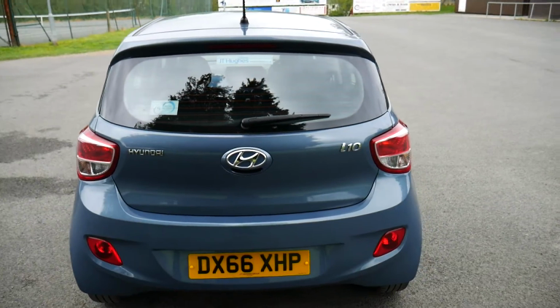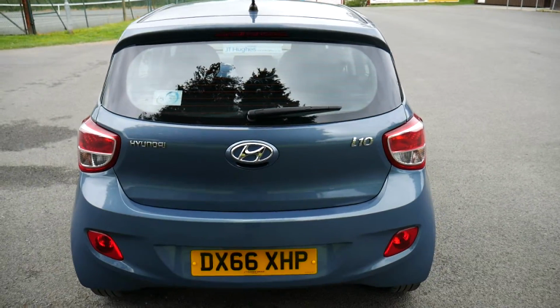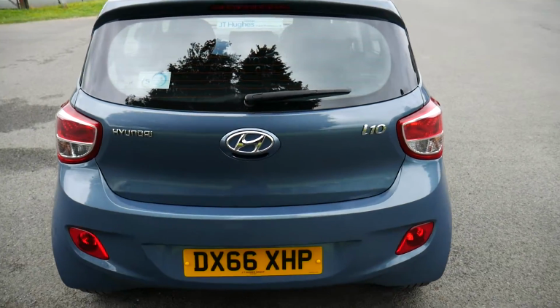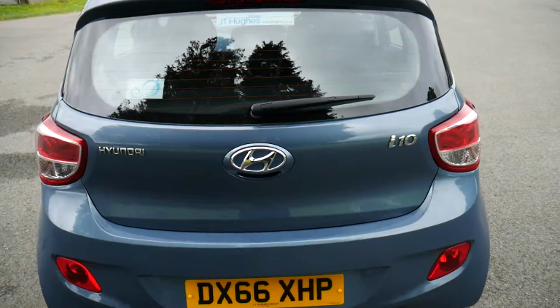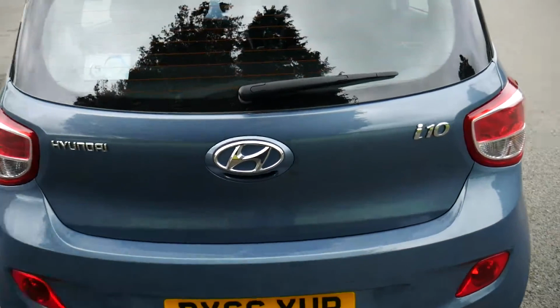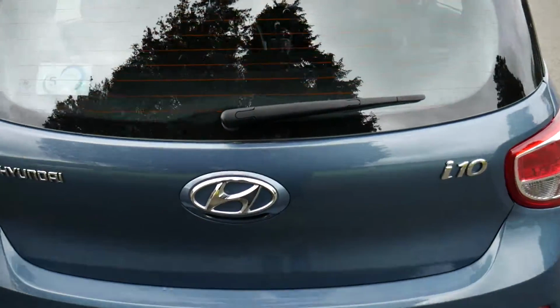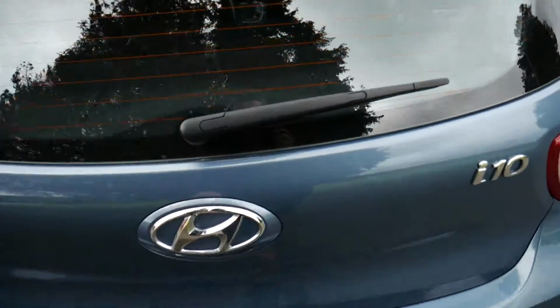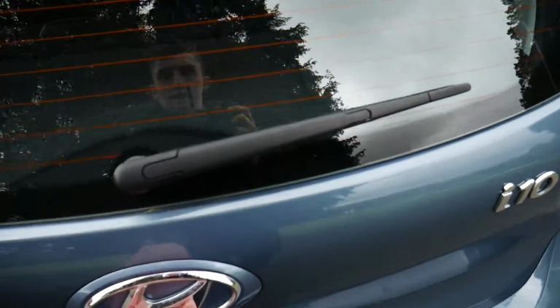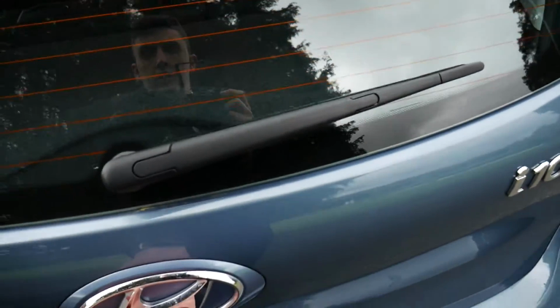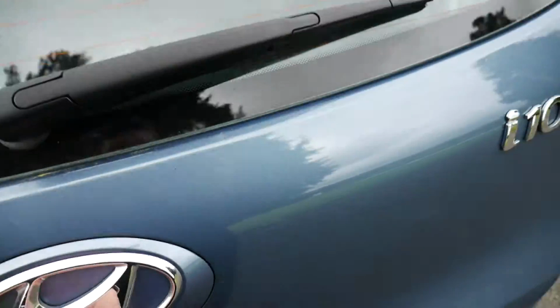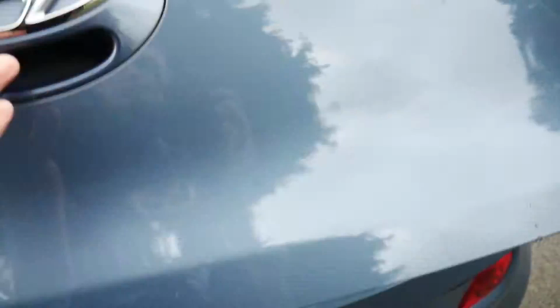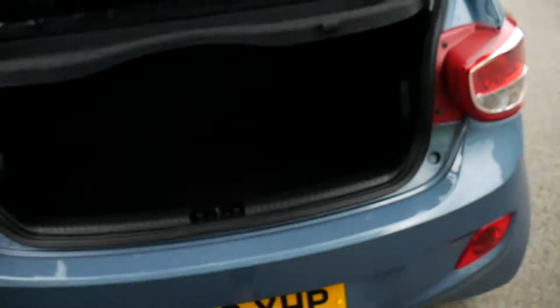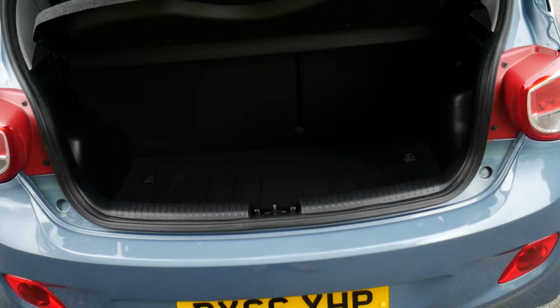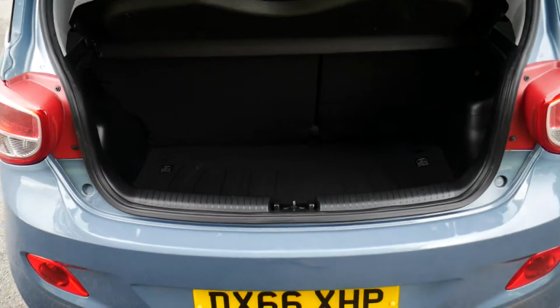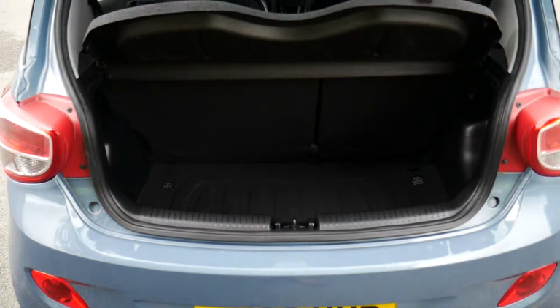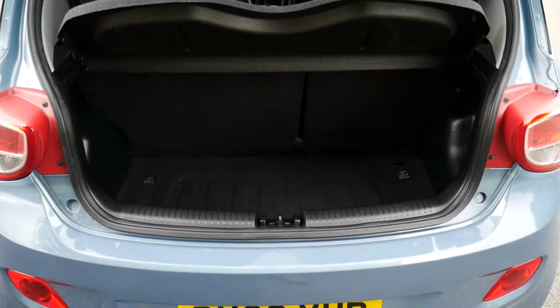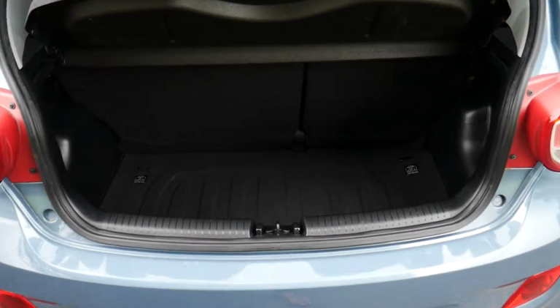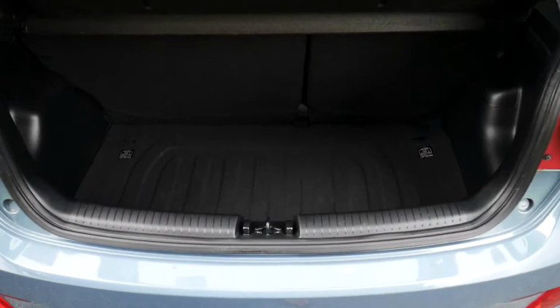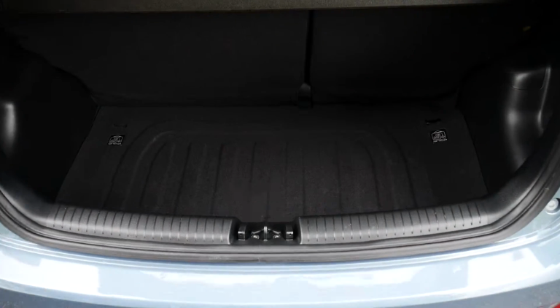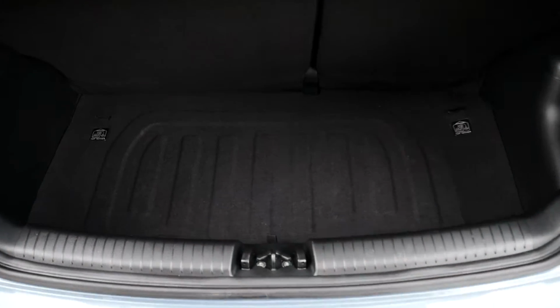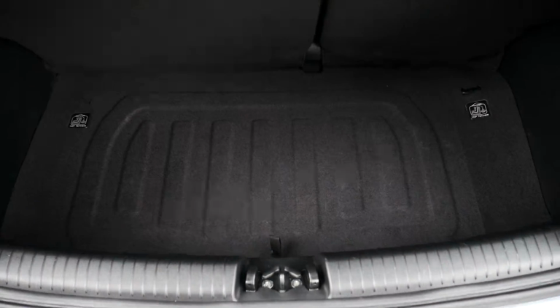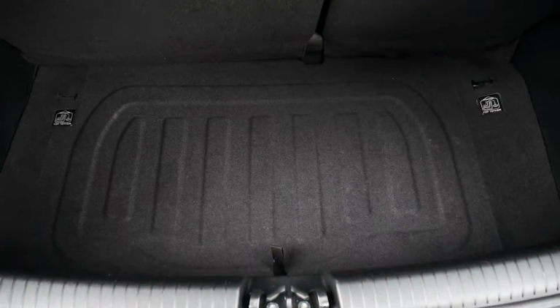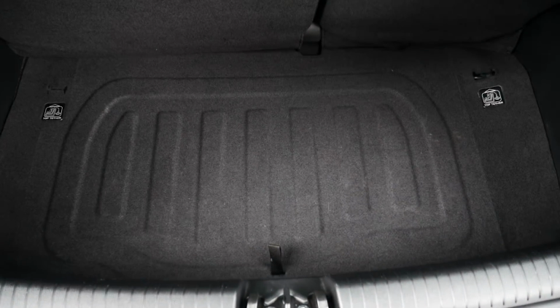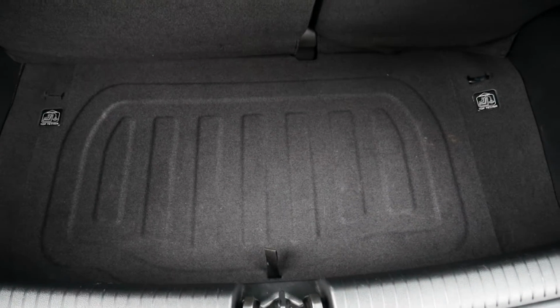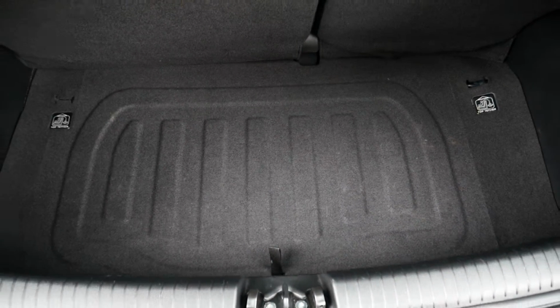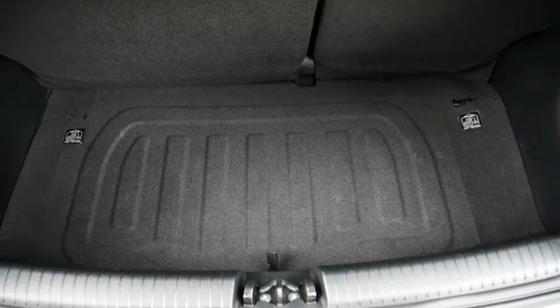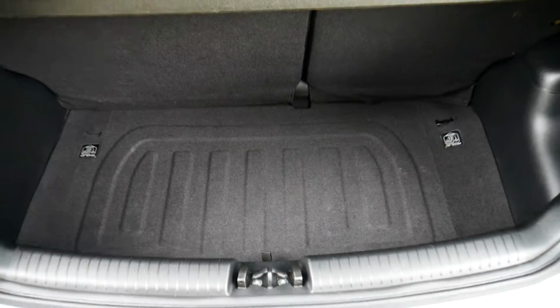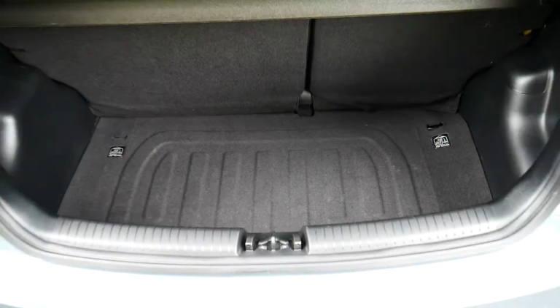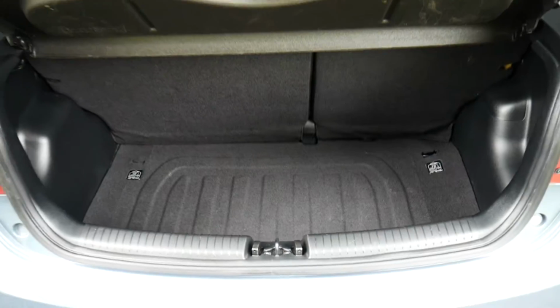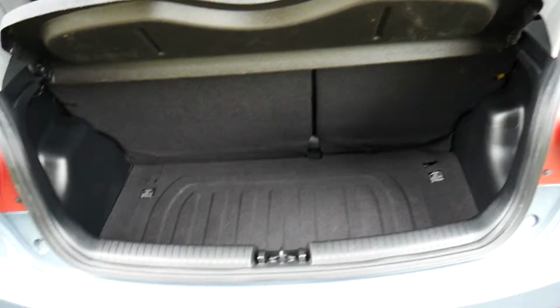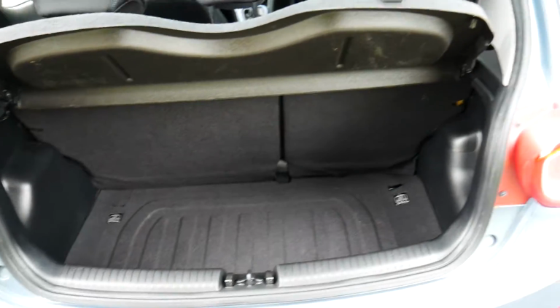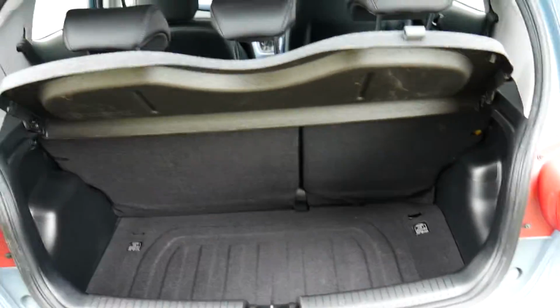Going around the back and into the boot — as you can see, you've got a nice deep boot there with plenty of space.